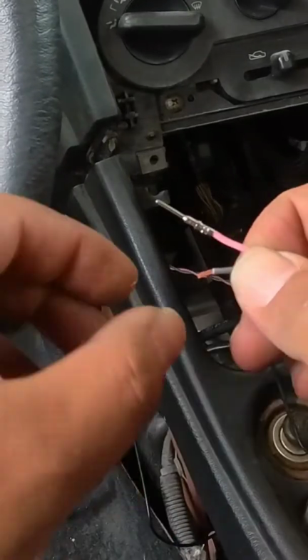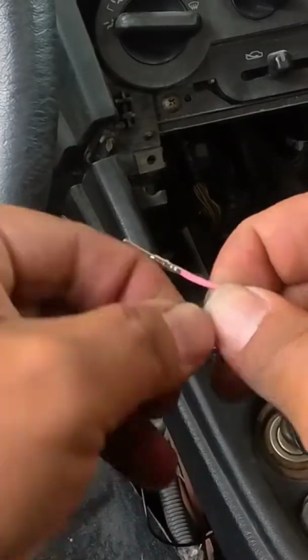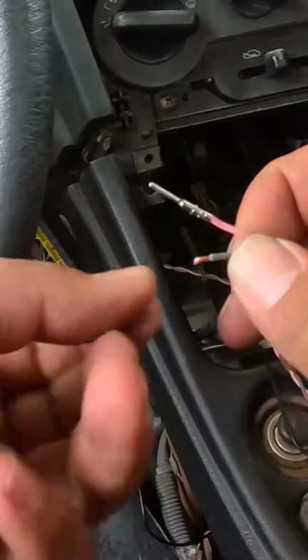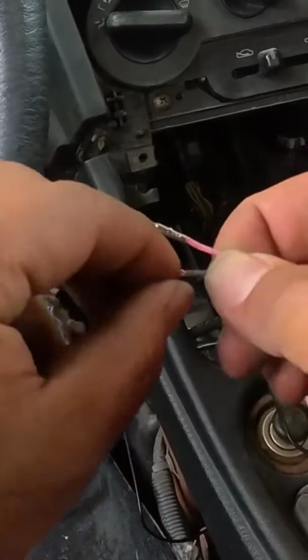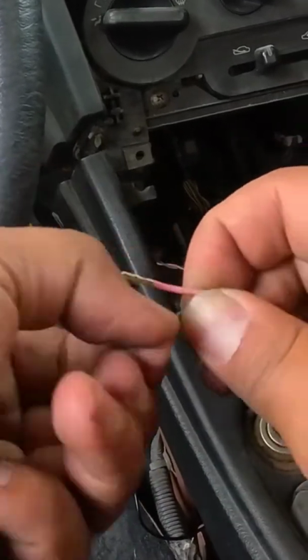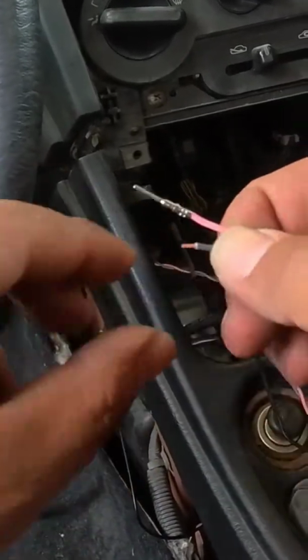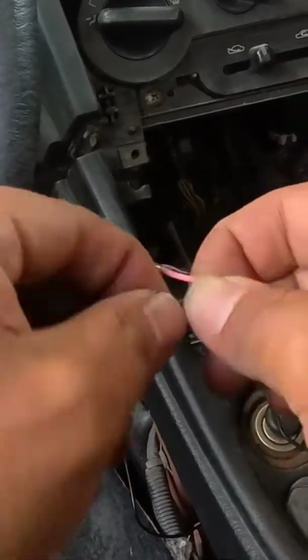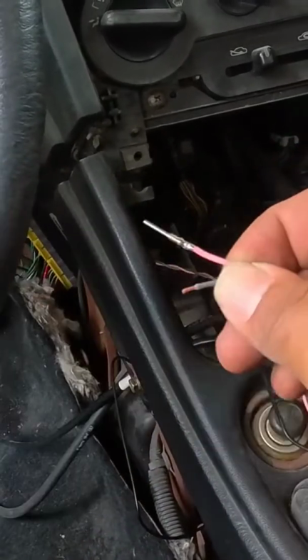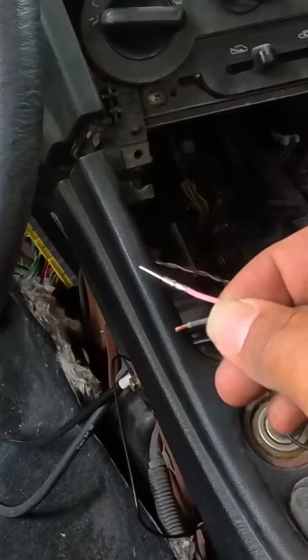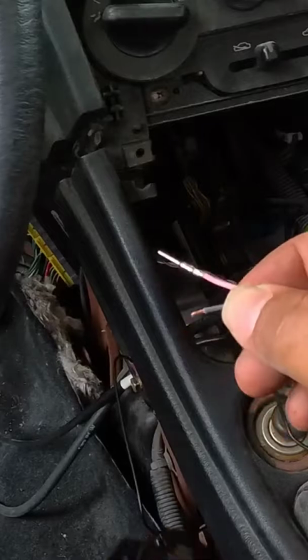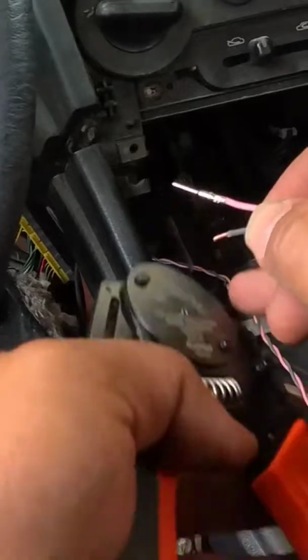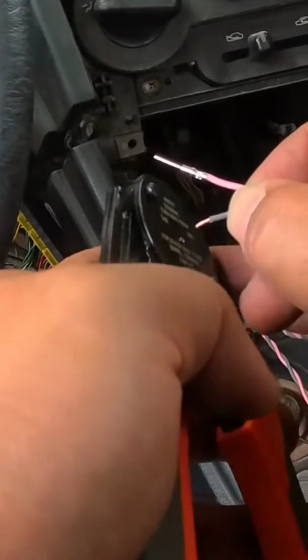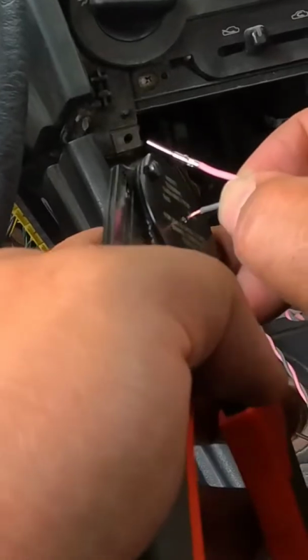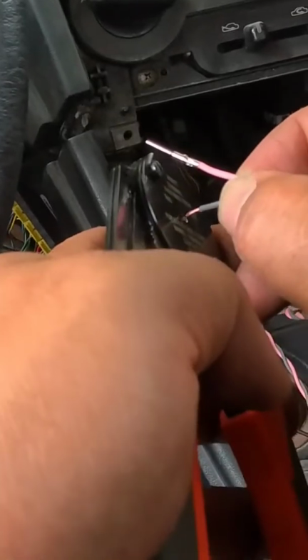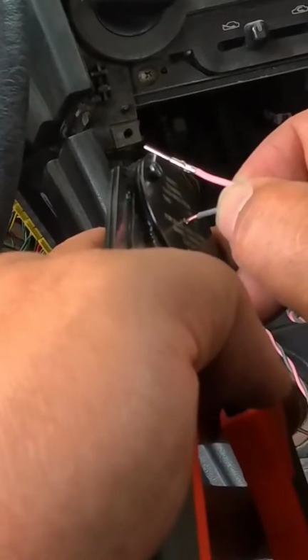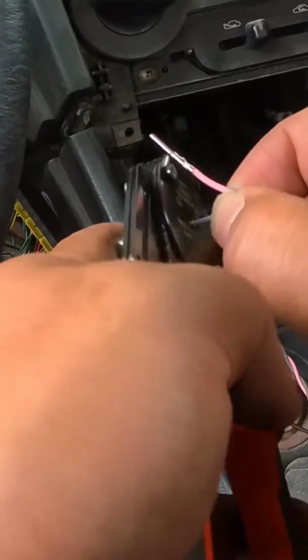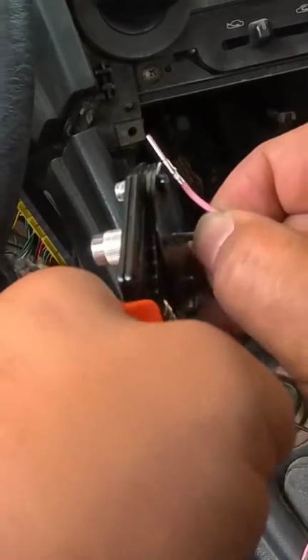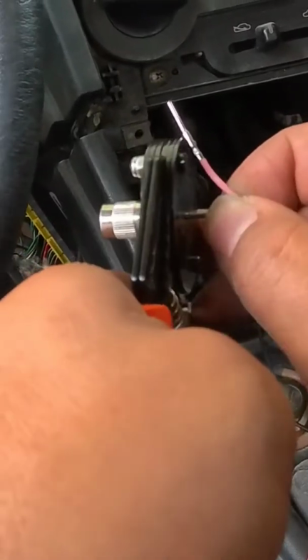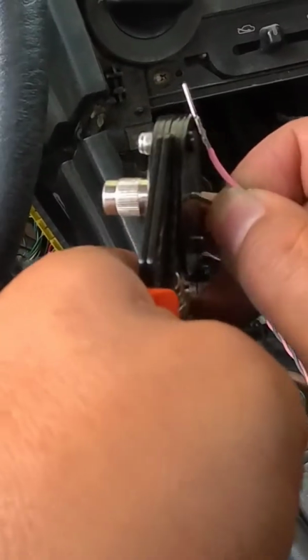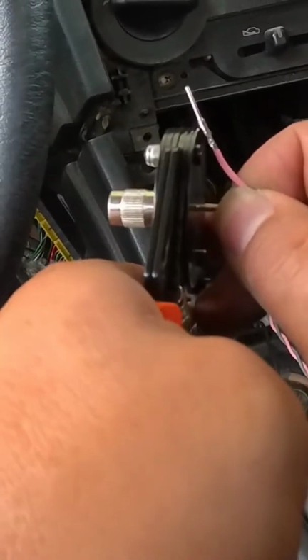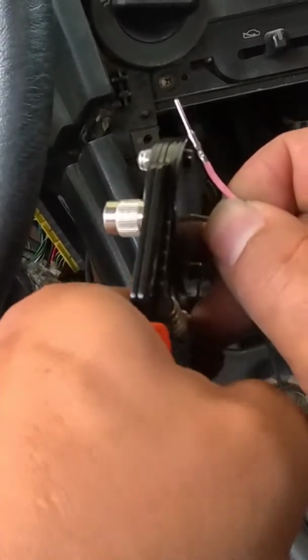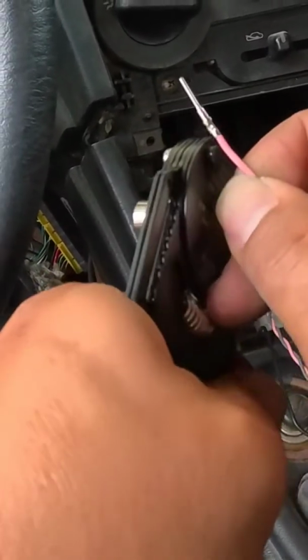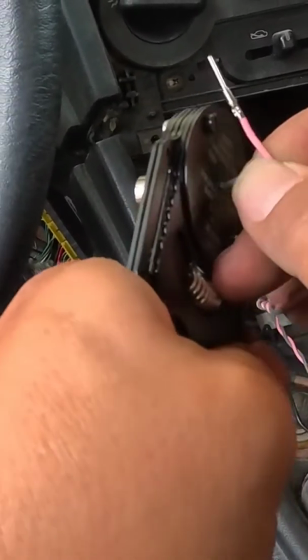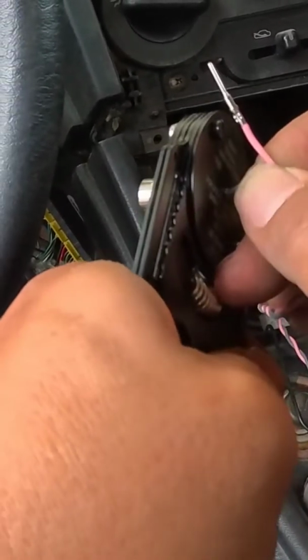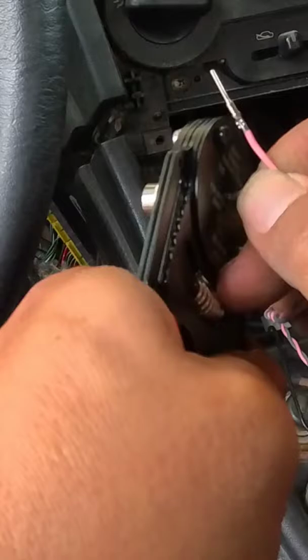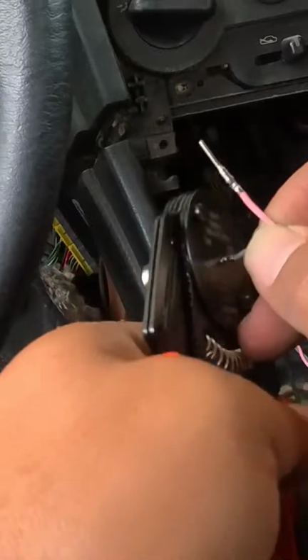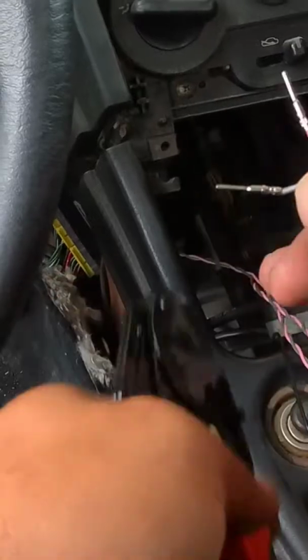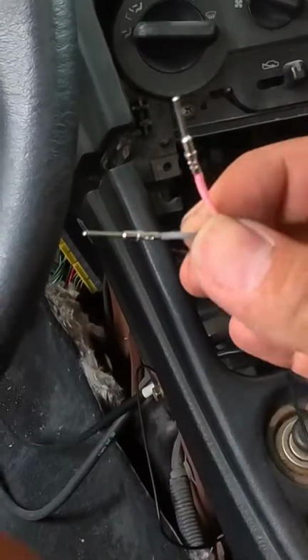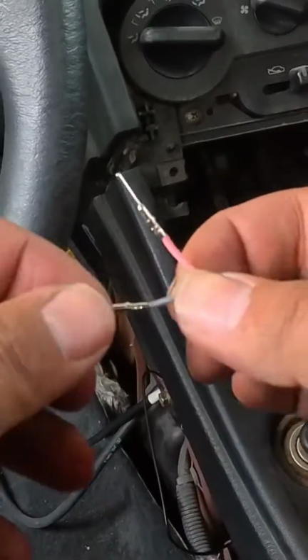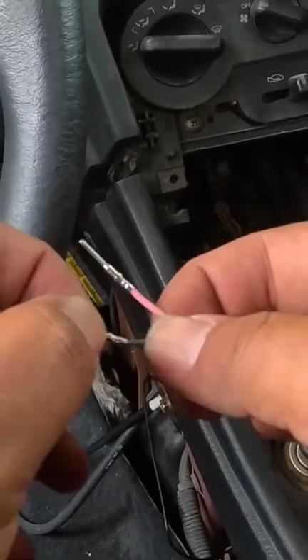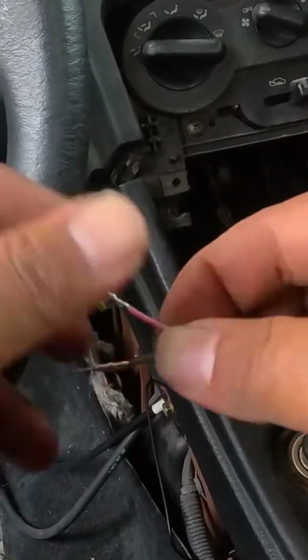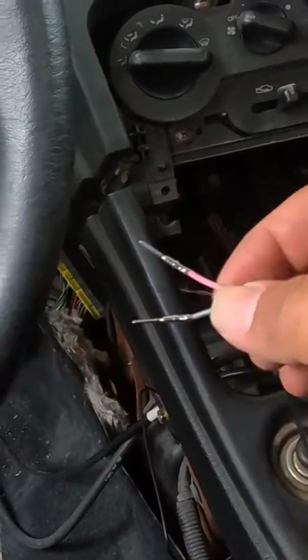We're going to twist this really quick just so we don't have any wire protruding out. There you go — completely done, ready to go.